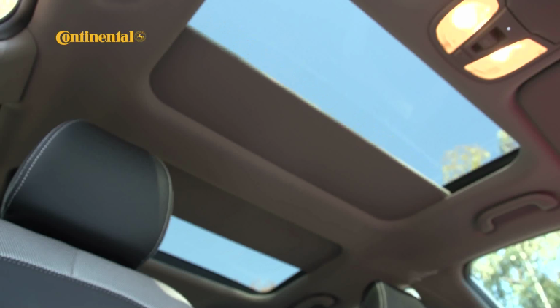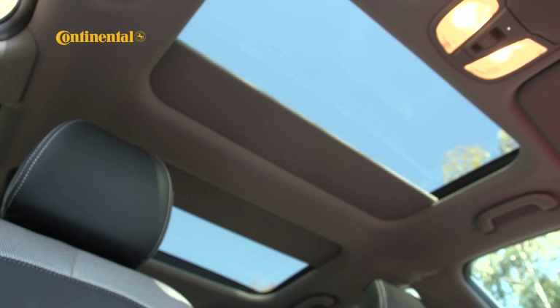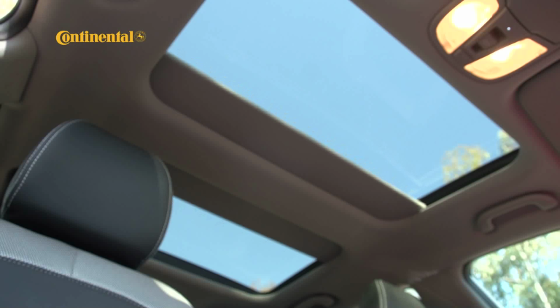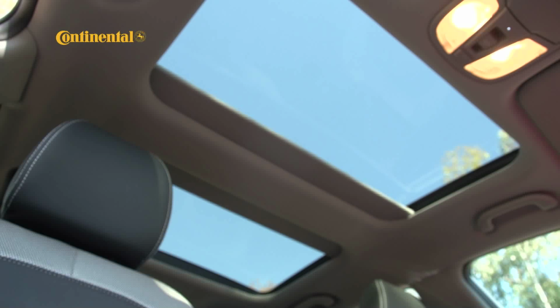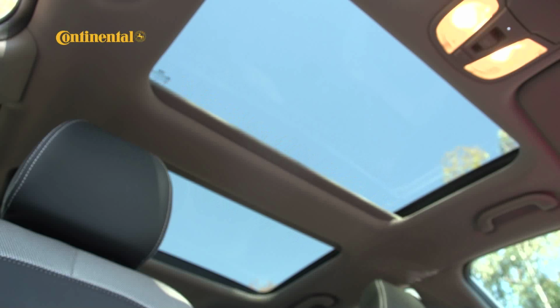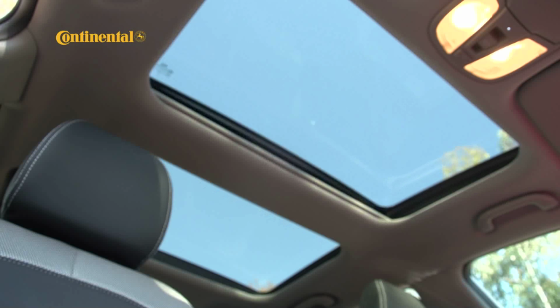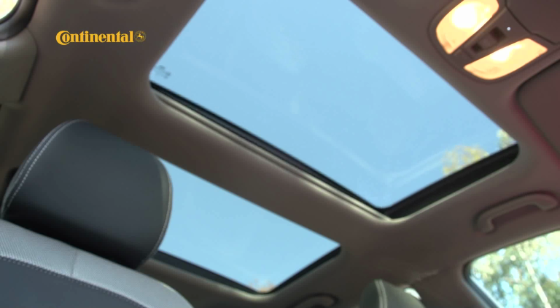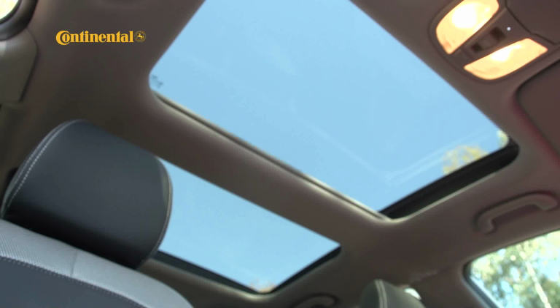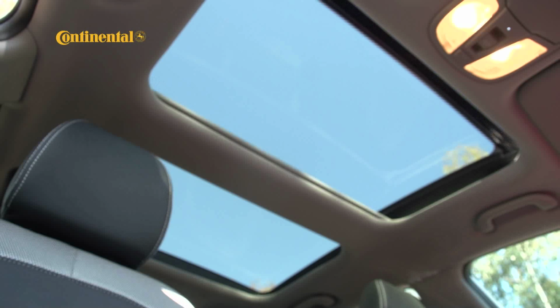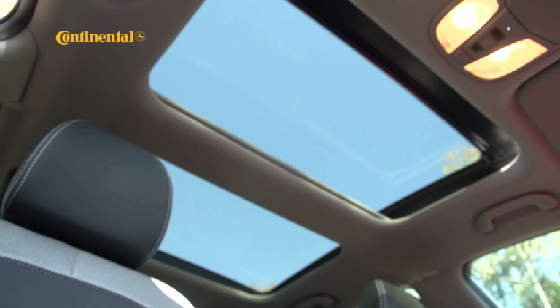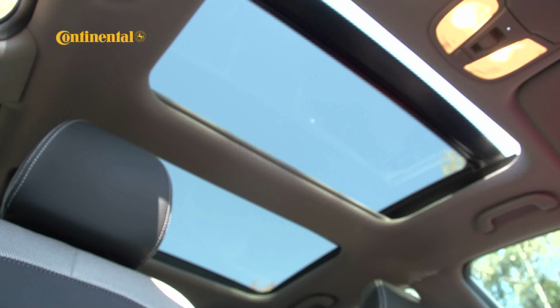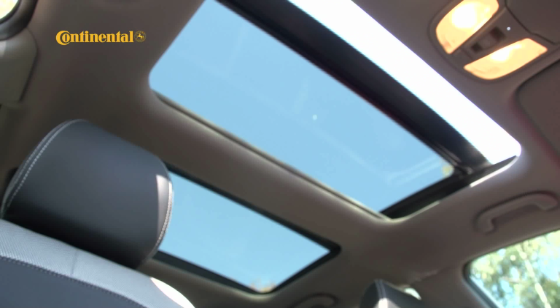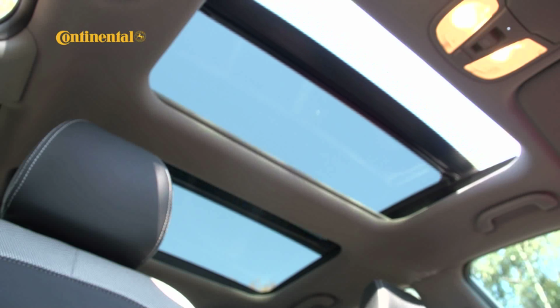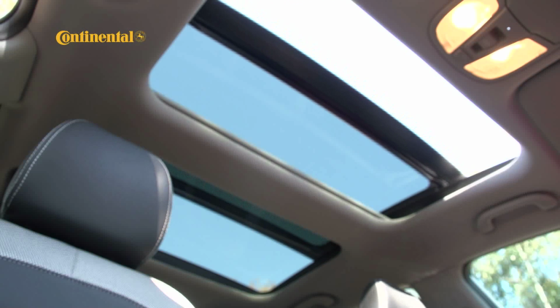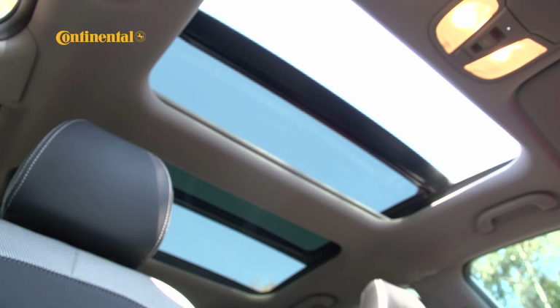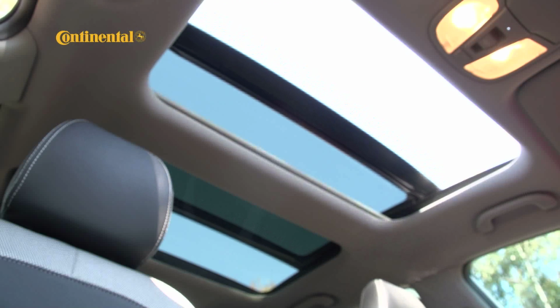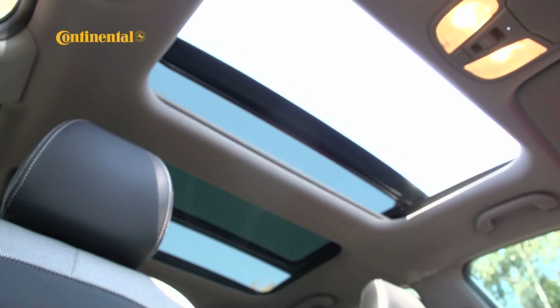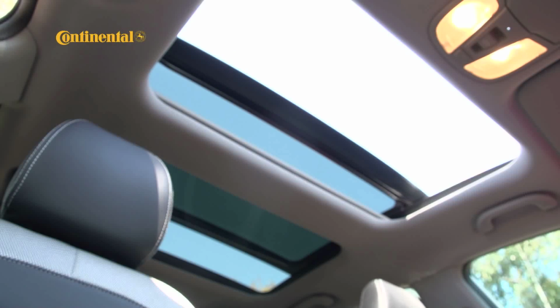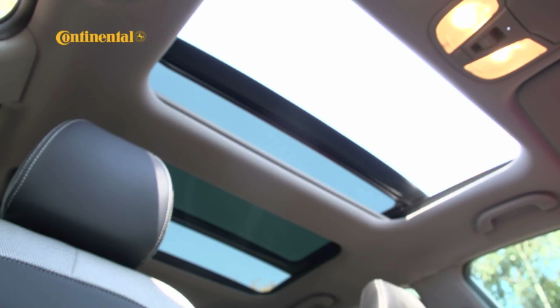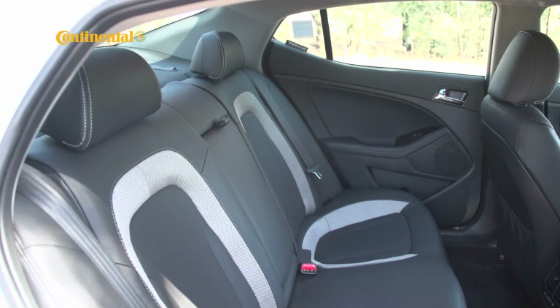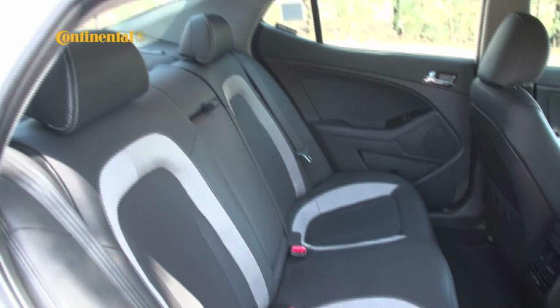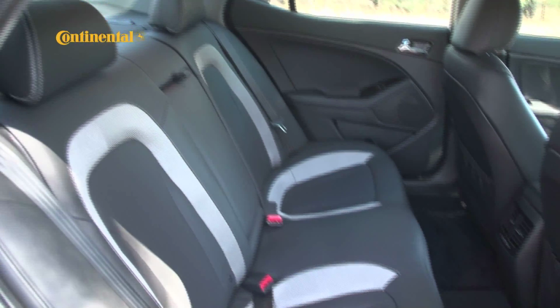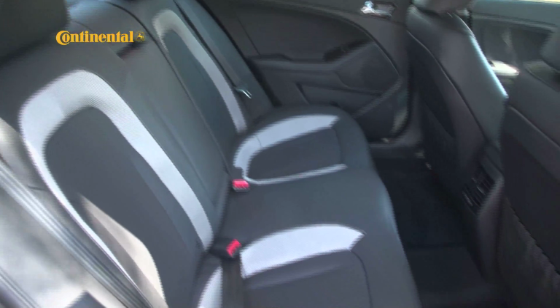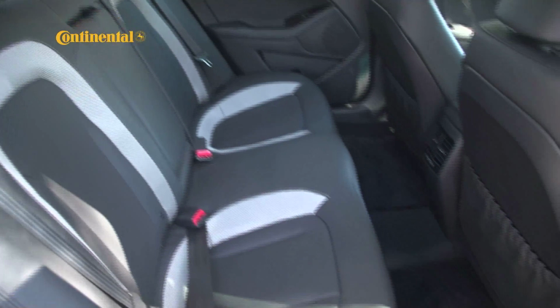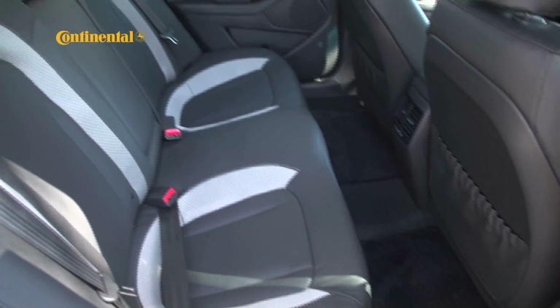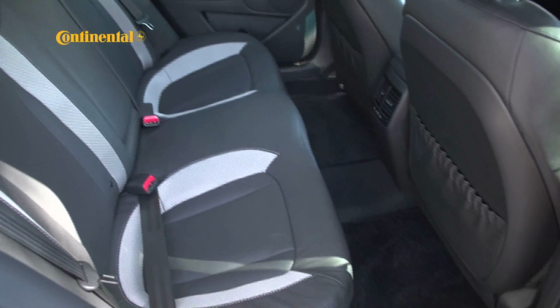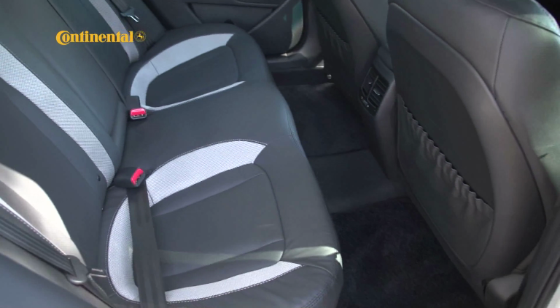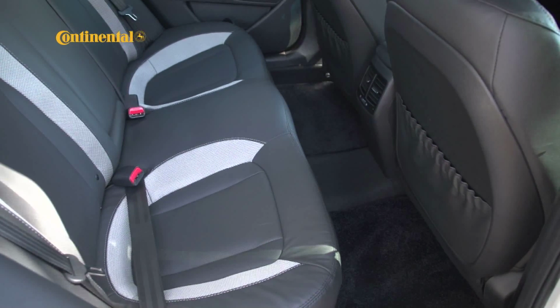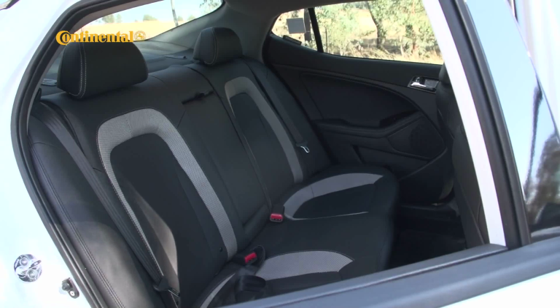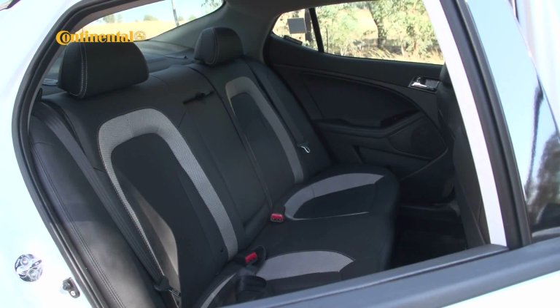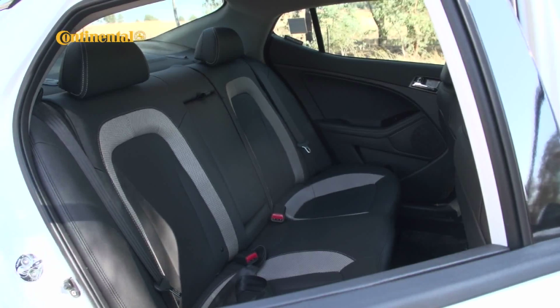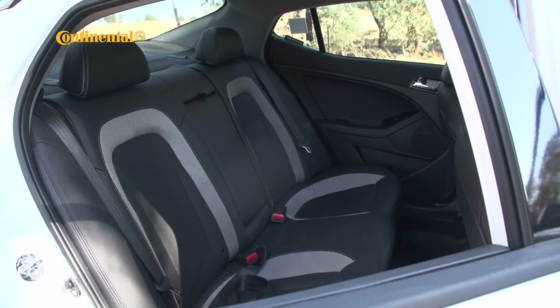When those would be high-cost extras in rival models. But for many, the Optima's overall roominess will be one of its biggest draw cards.